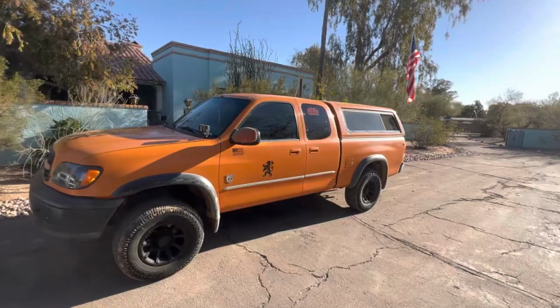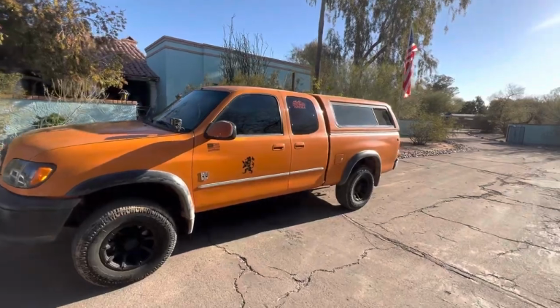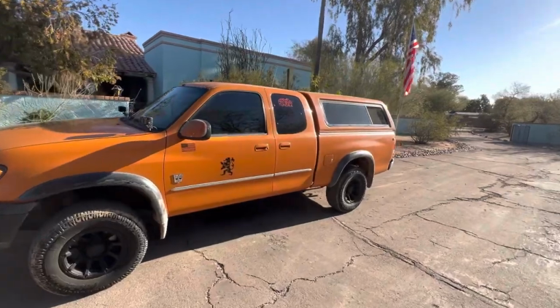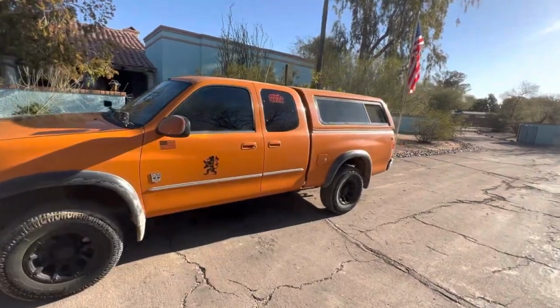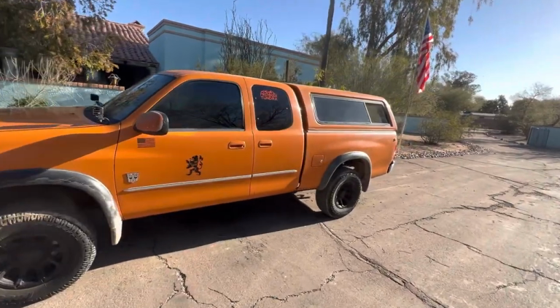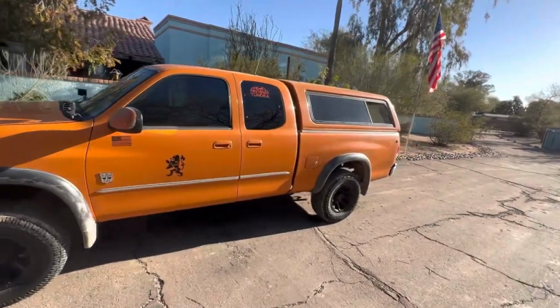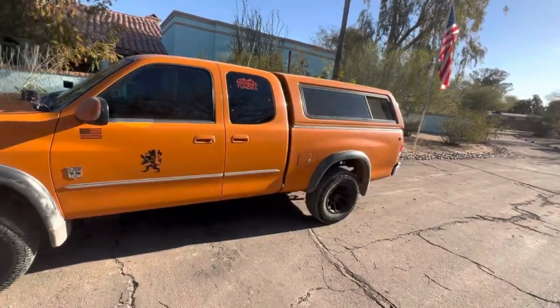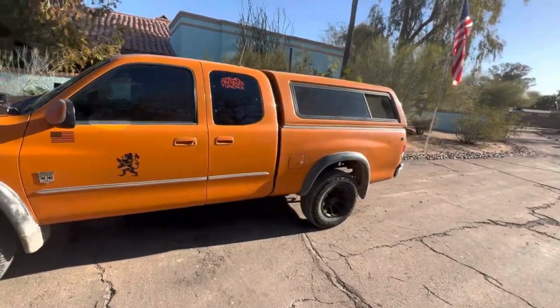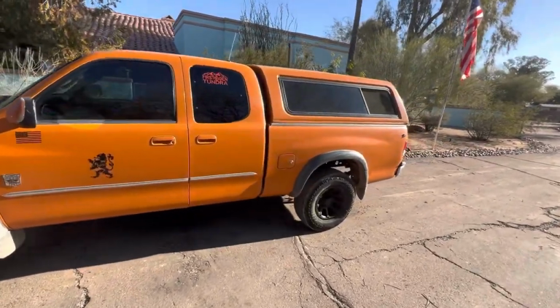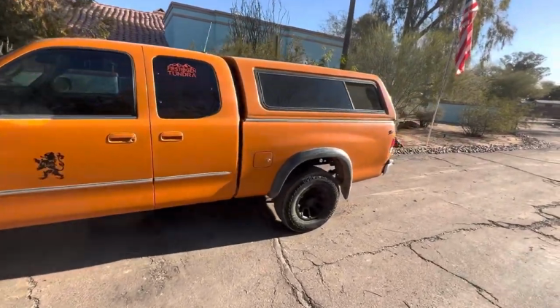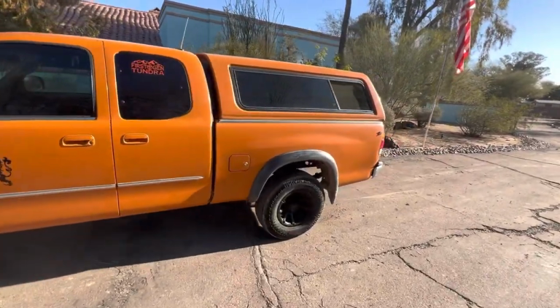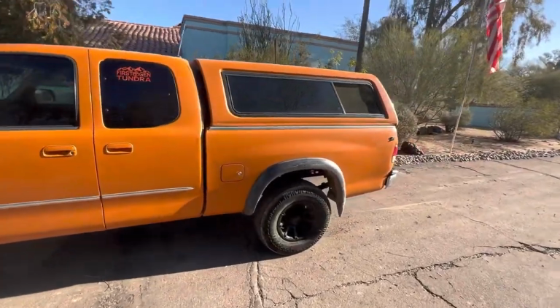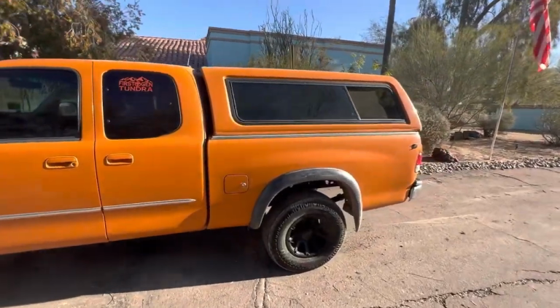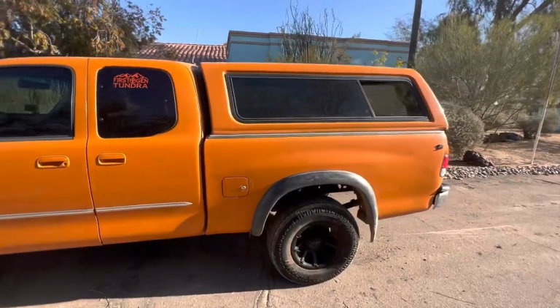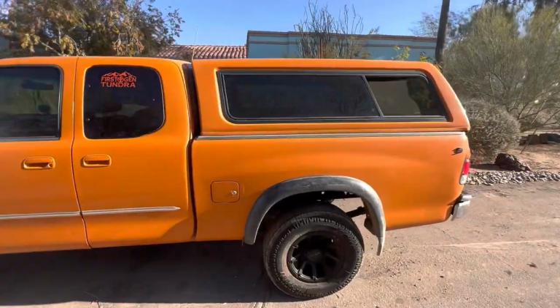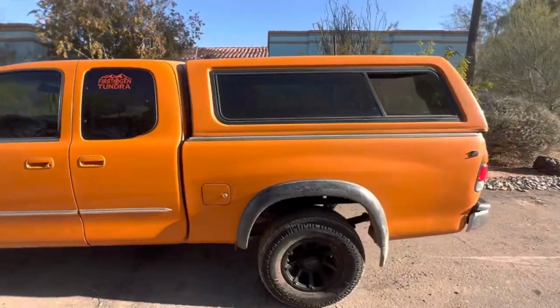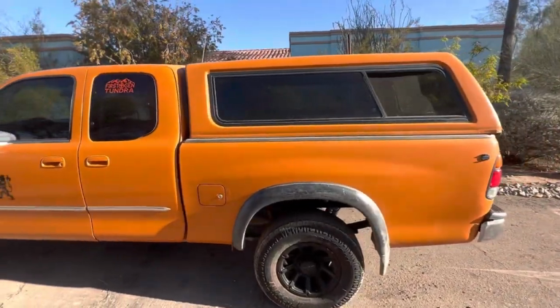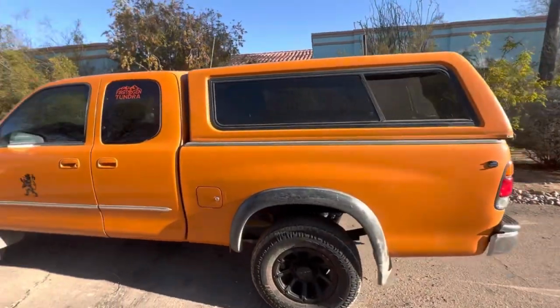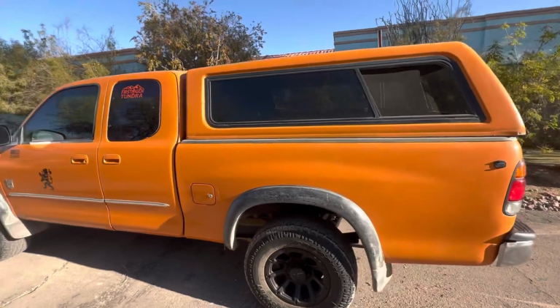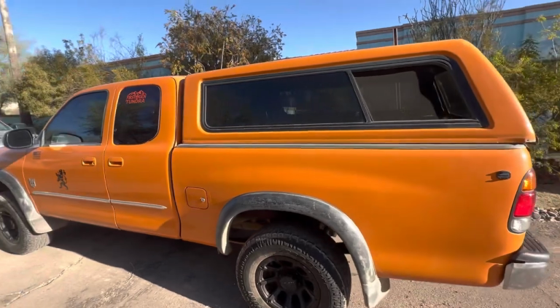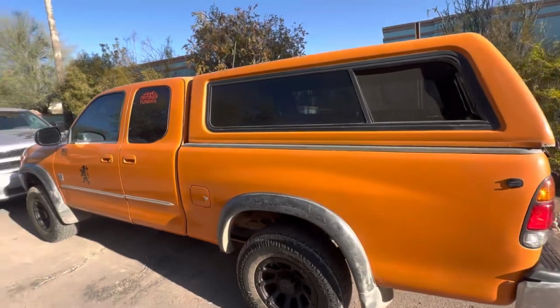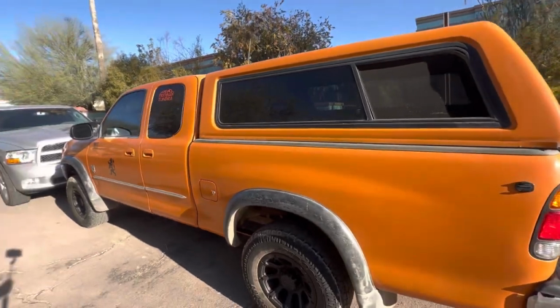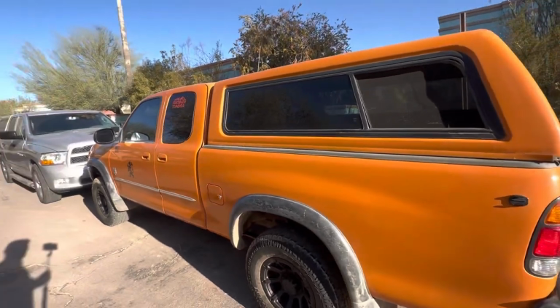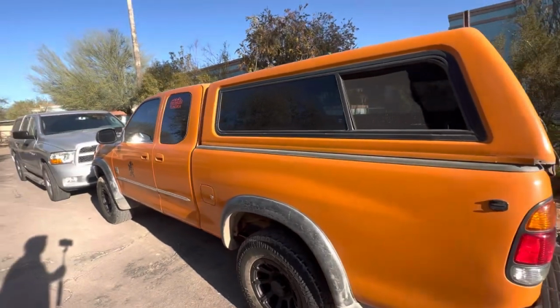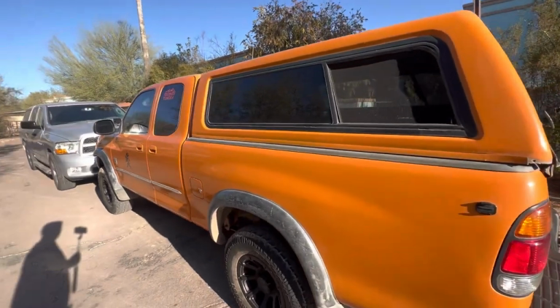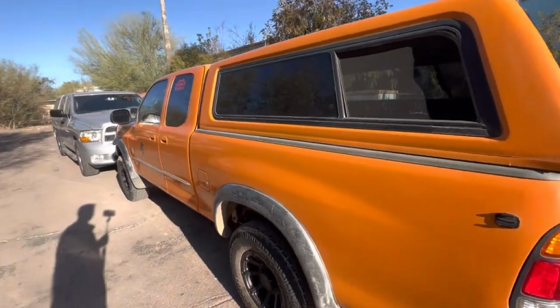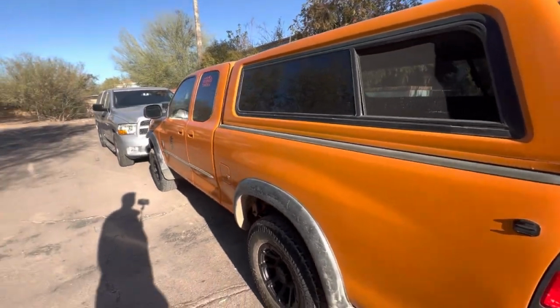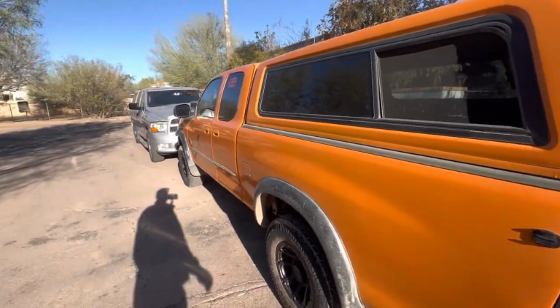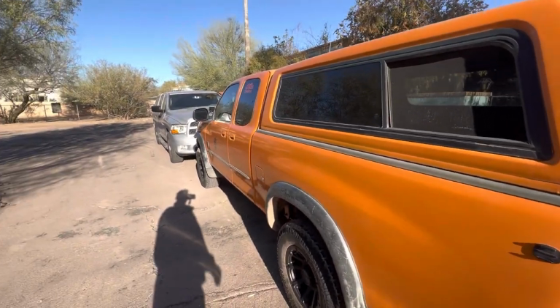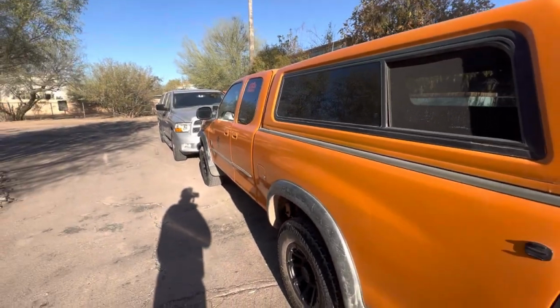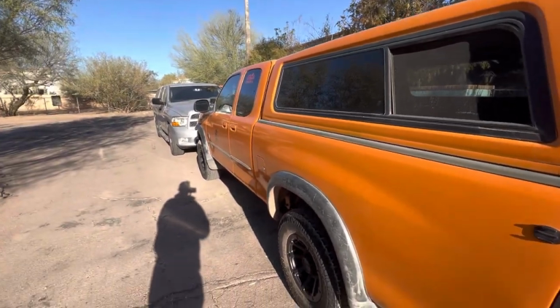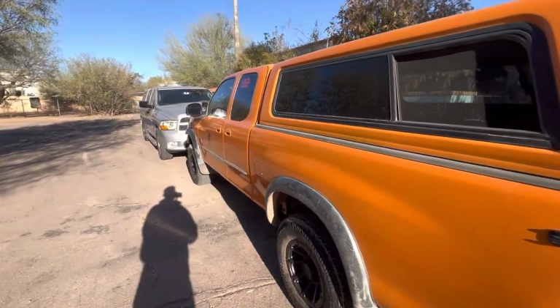Well, here we are. Truck's warming up. We're heading off to Discount Tire to pick up a set of 33-inch Nitto Trail Grapplers.